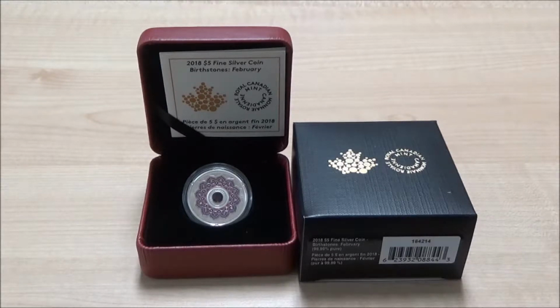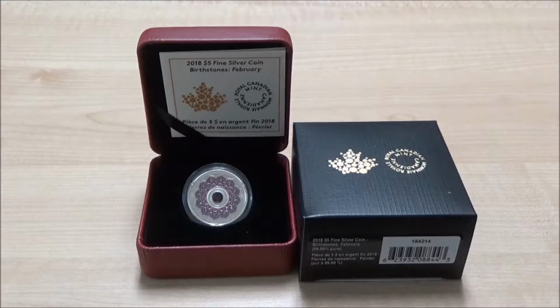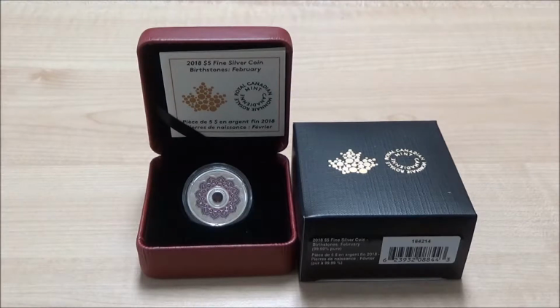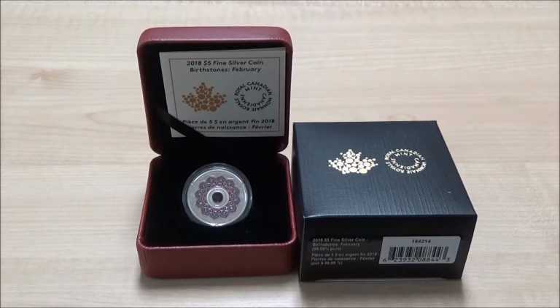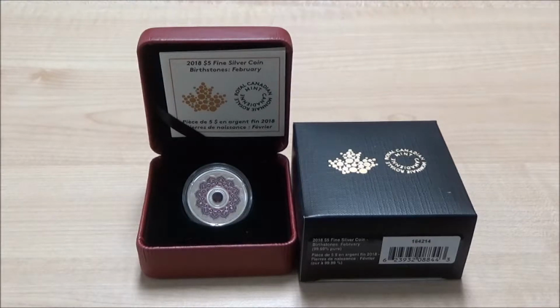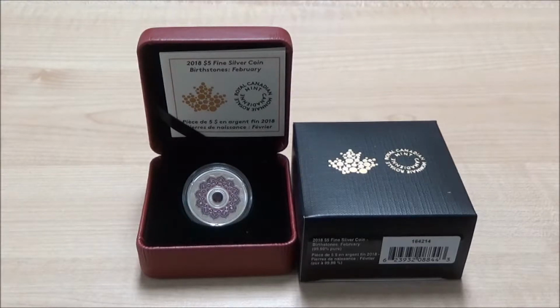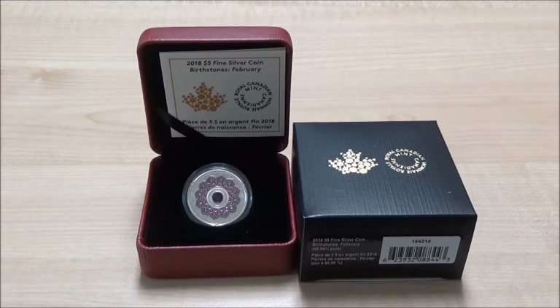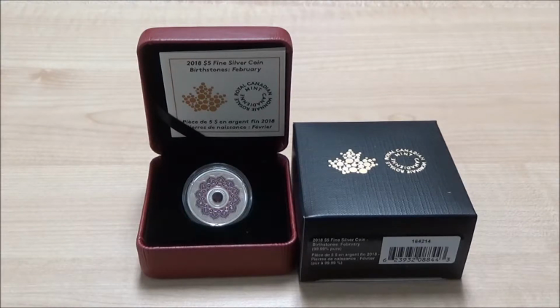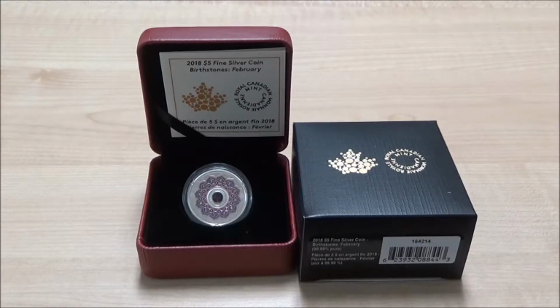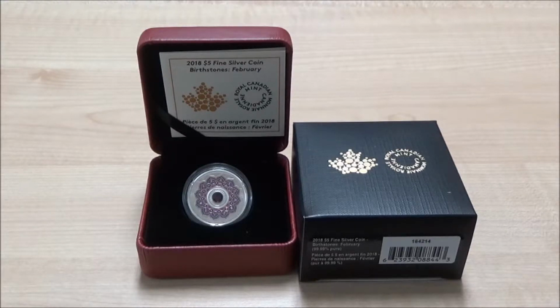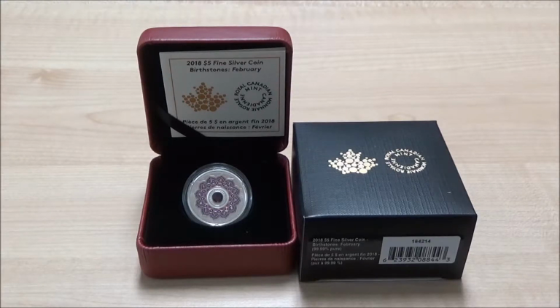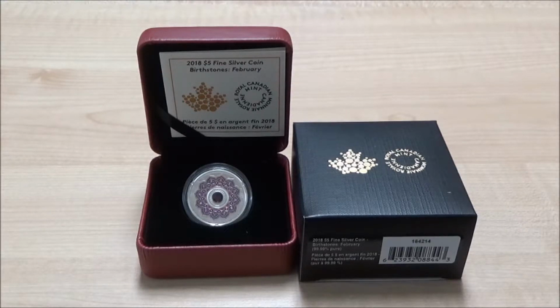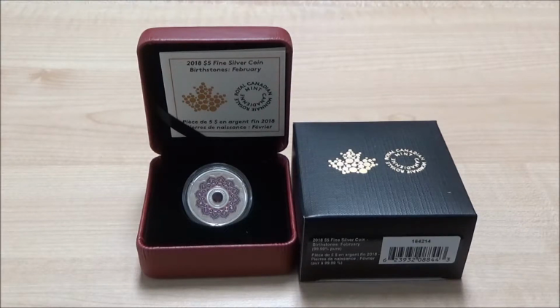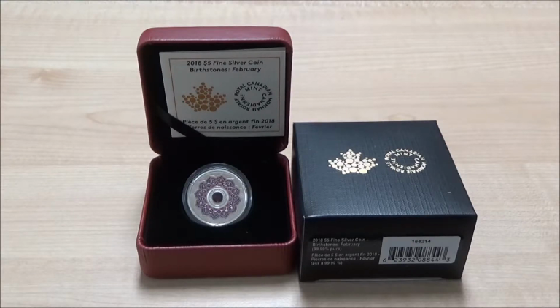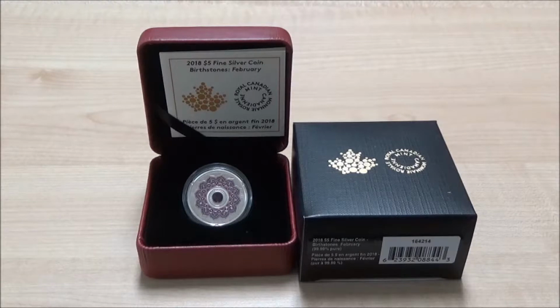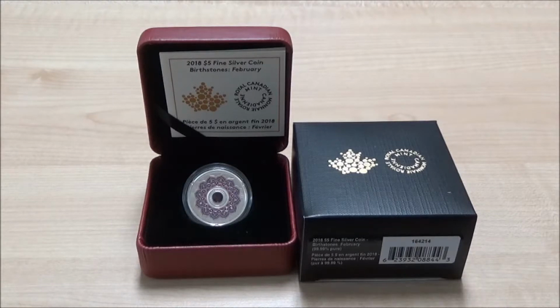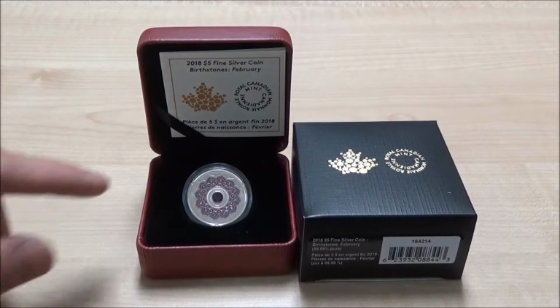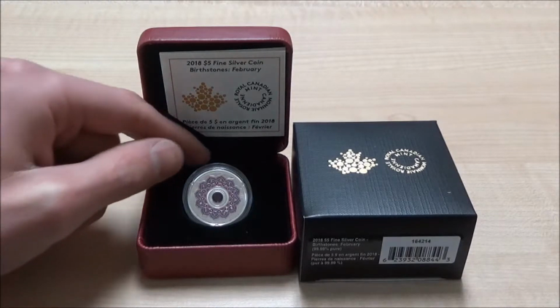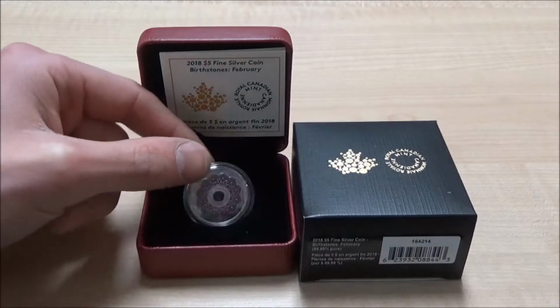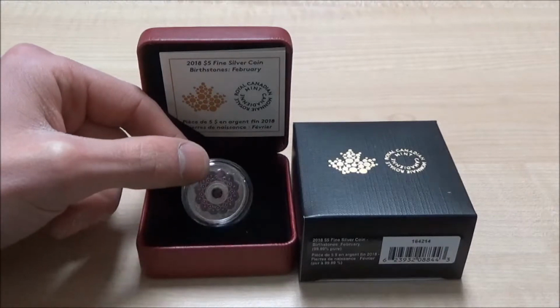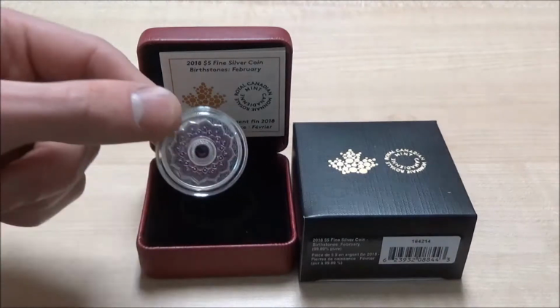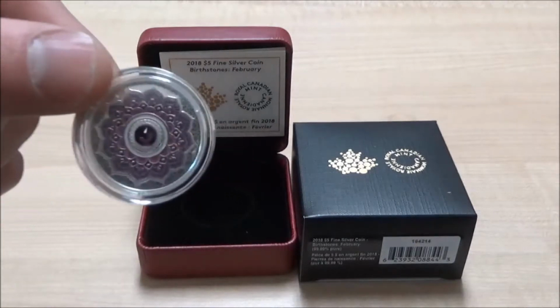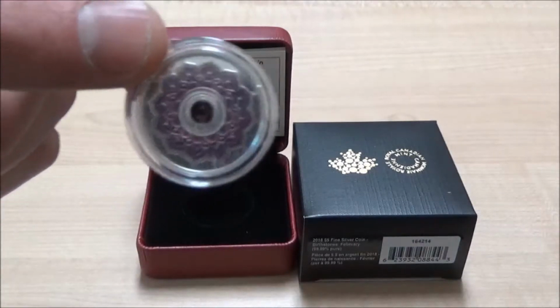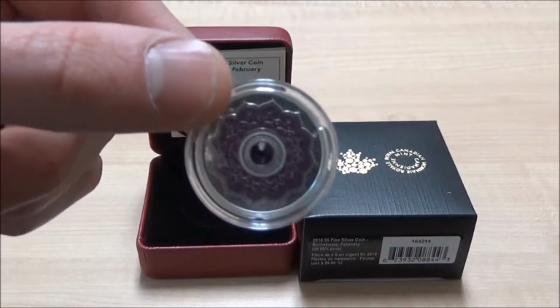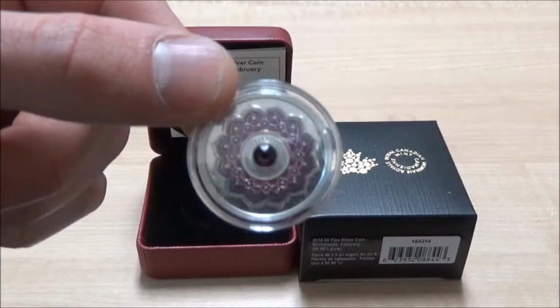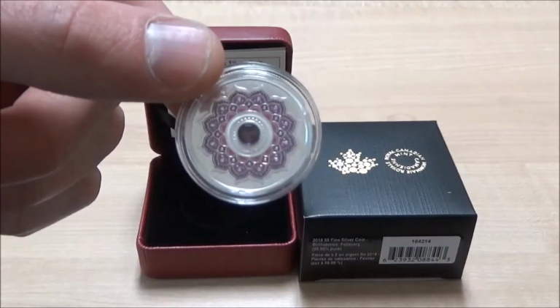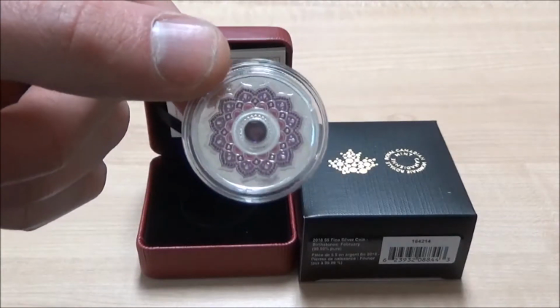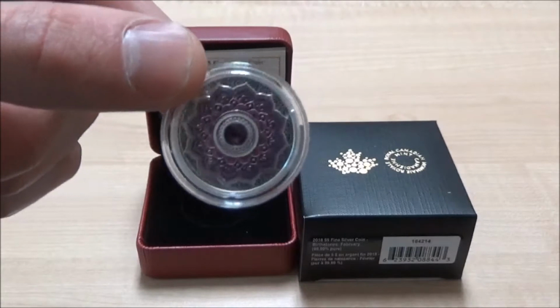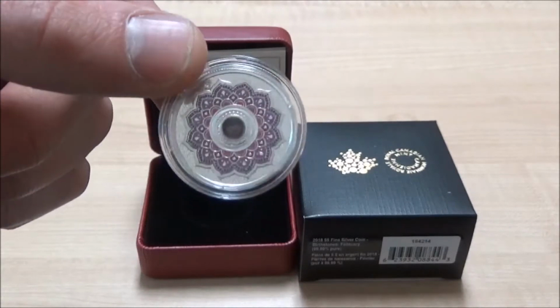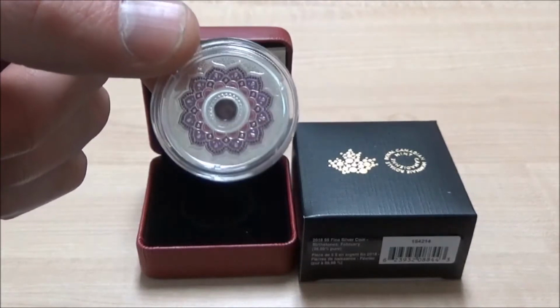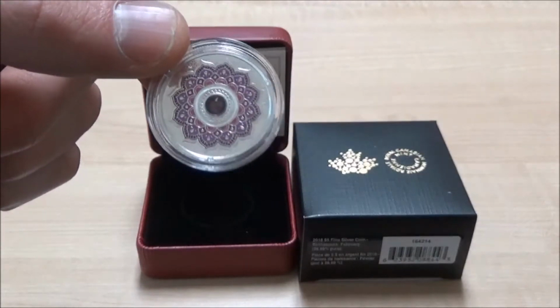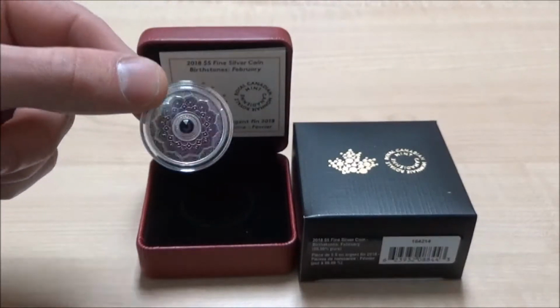There'll be one of these coins for each month this year with a different stone for each month. This is a quarter ounce pure silver coin with a Swarovski crystal and some colorization as well.